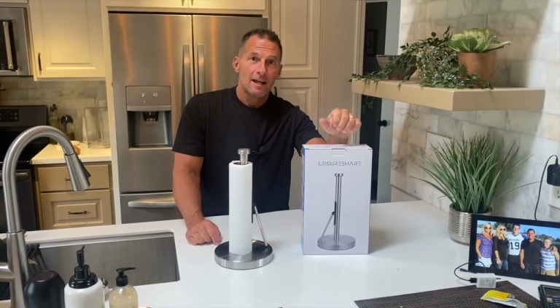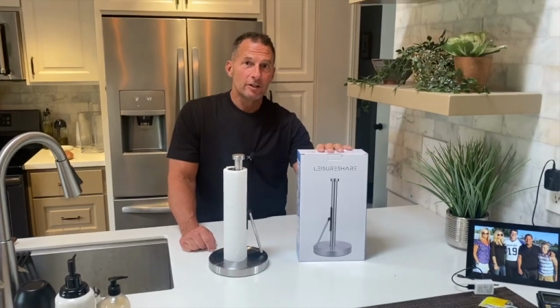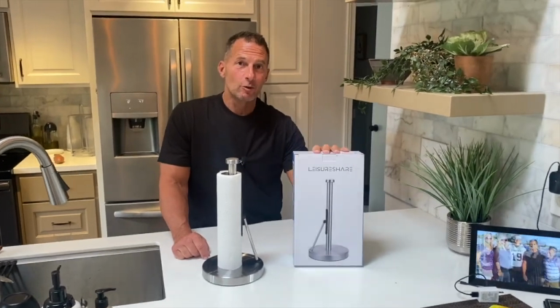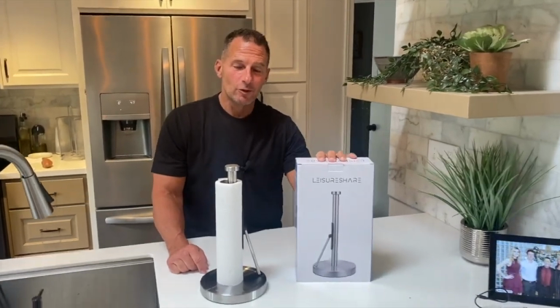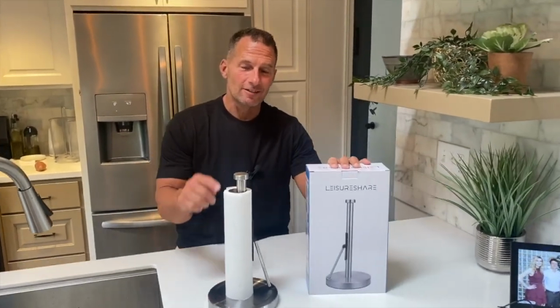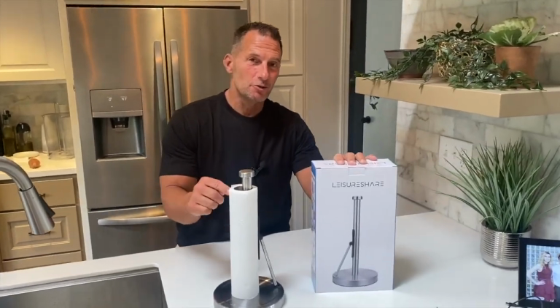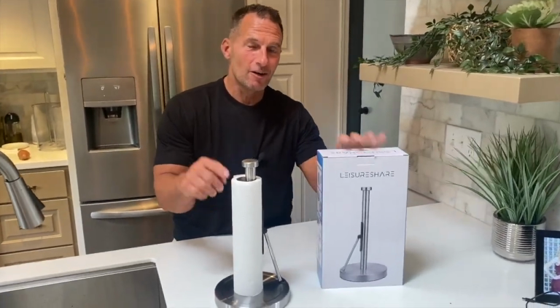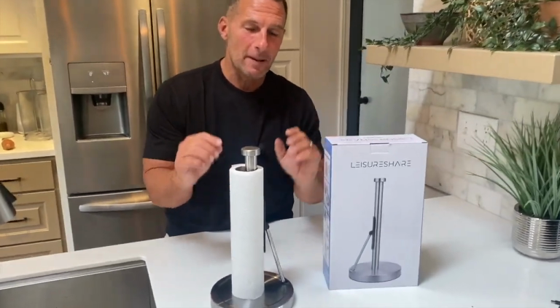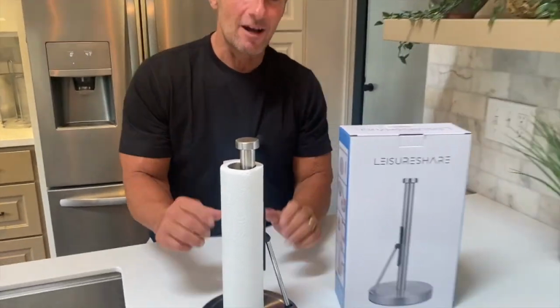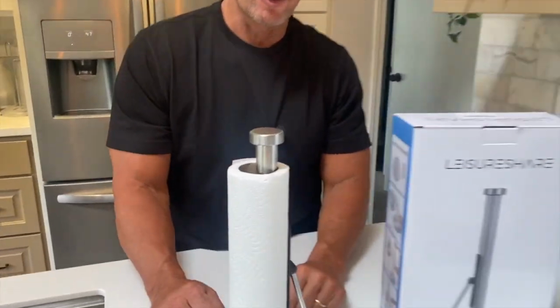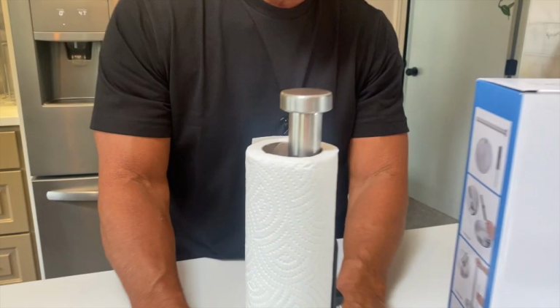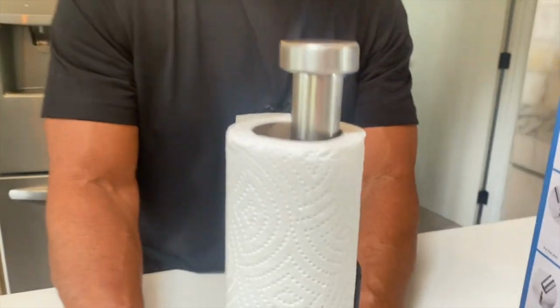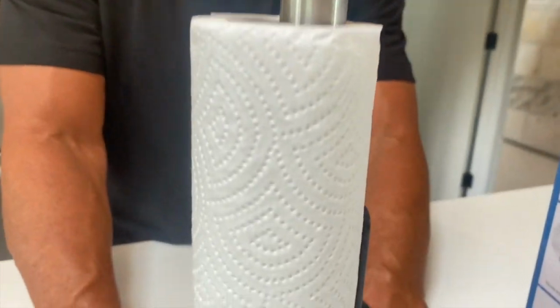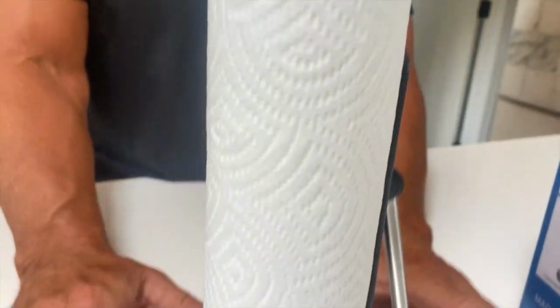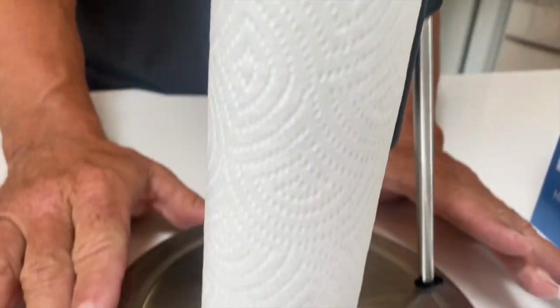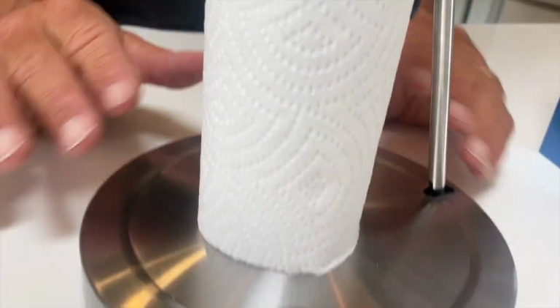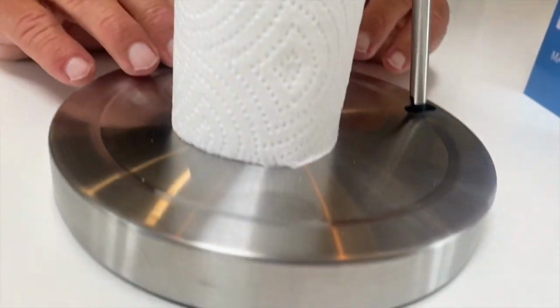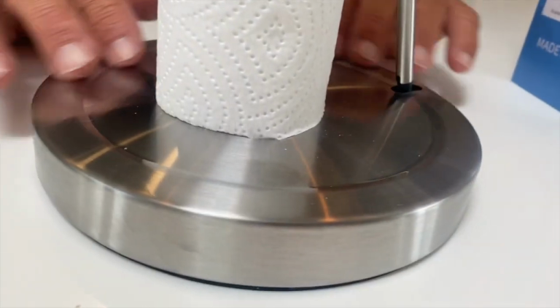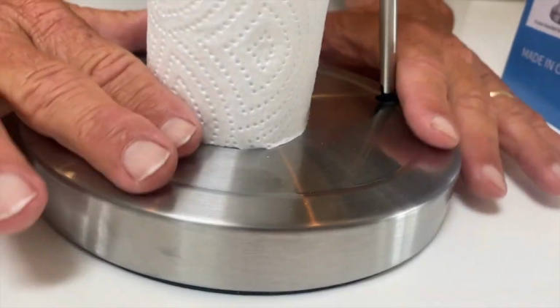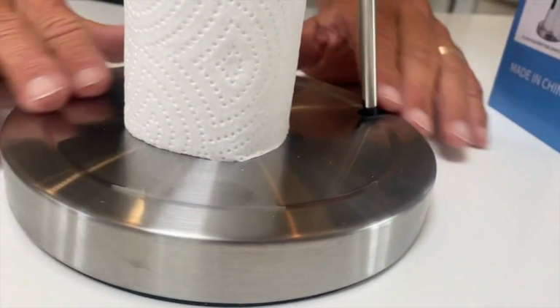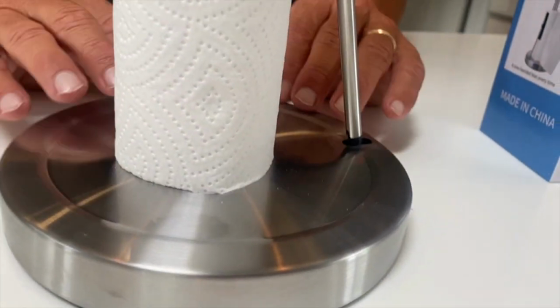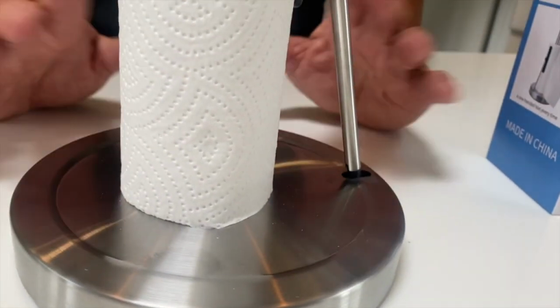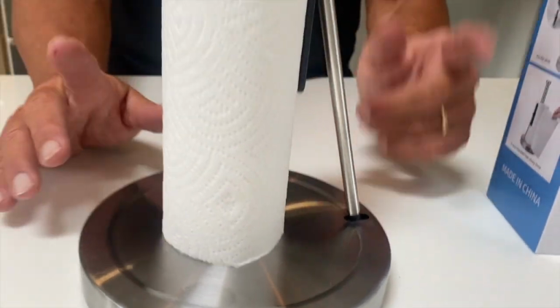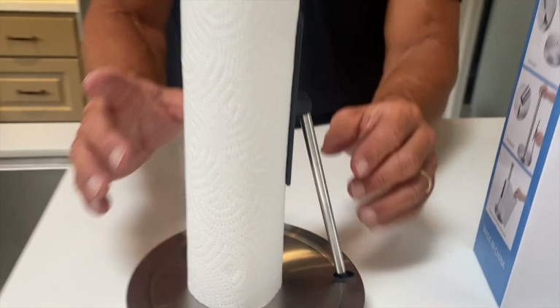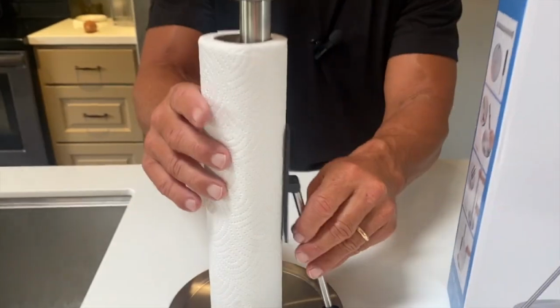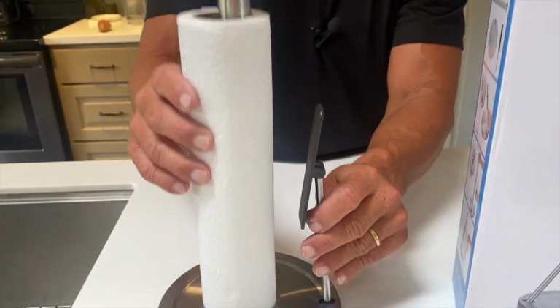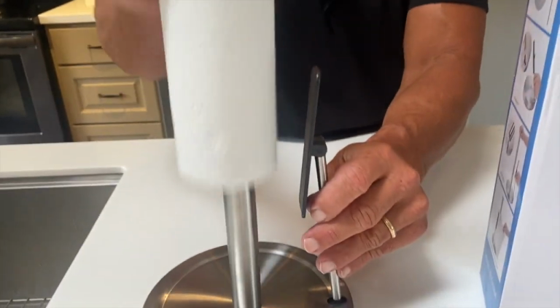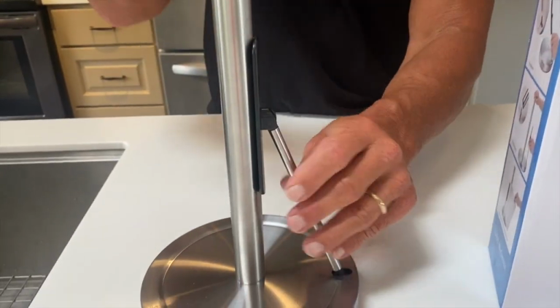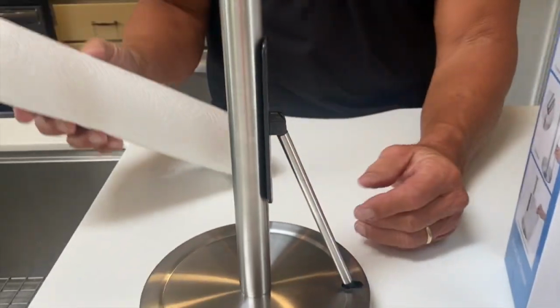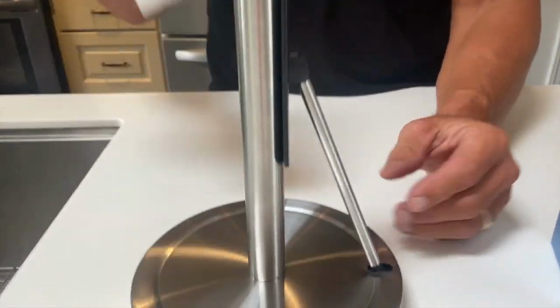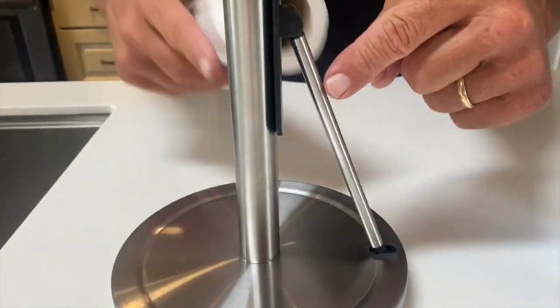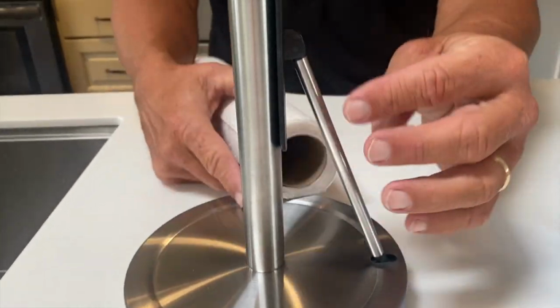I want to give you a quick review on this Leisure Share paper towel holder. This is really awesome — it's very good looking, a nice stainless steel, and it's very functional, real simple.